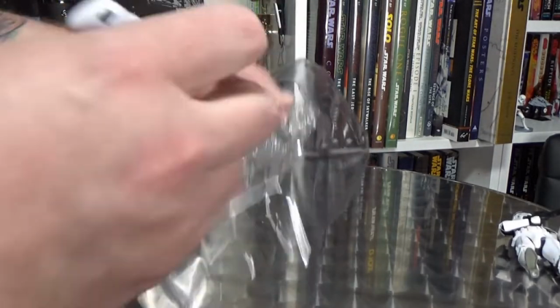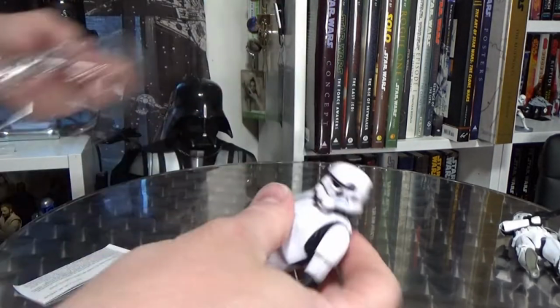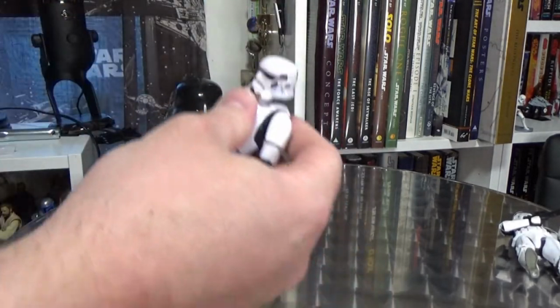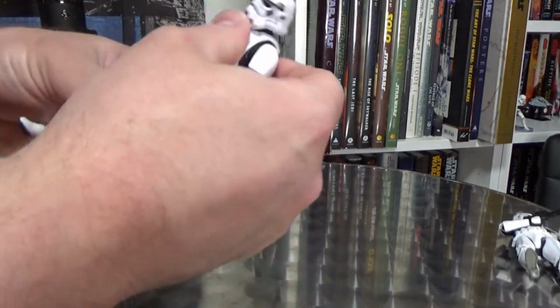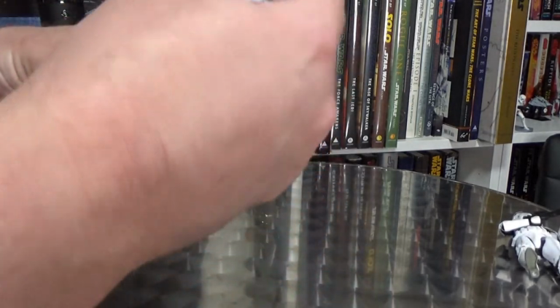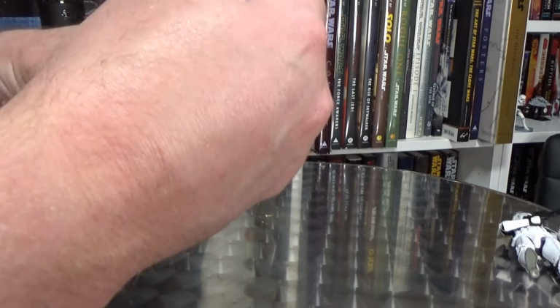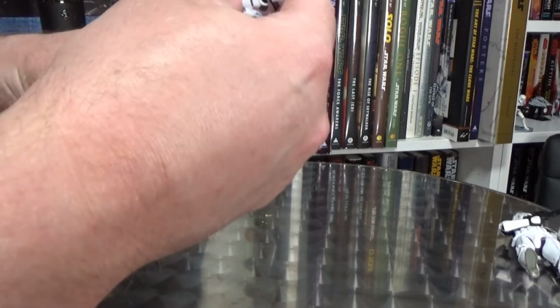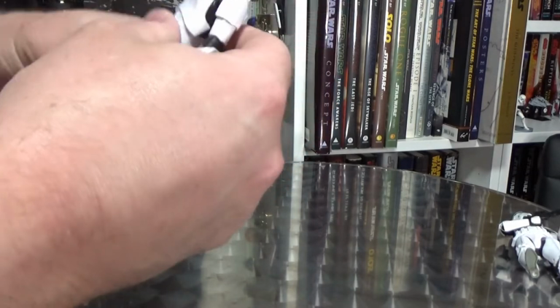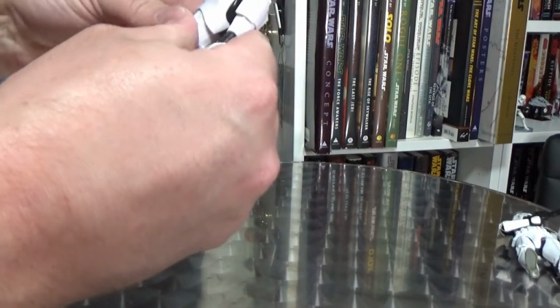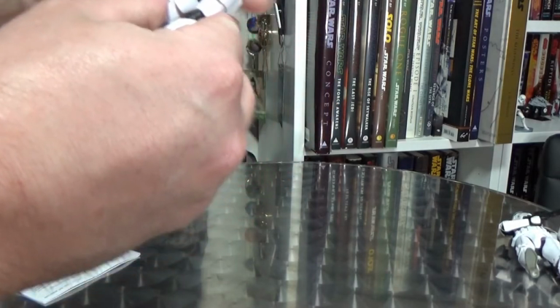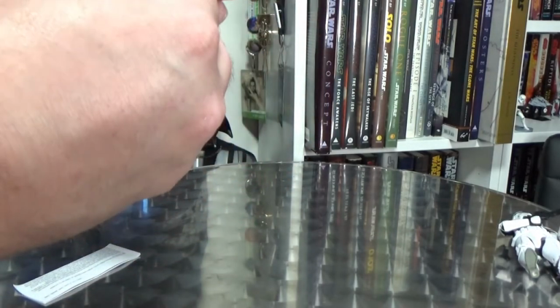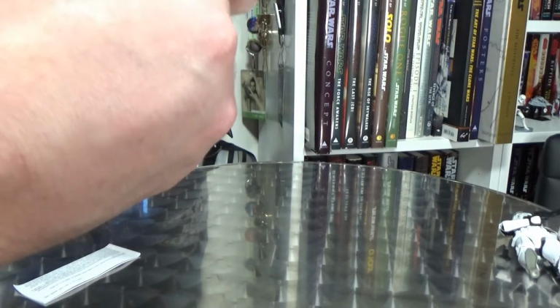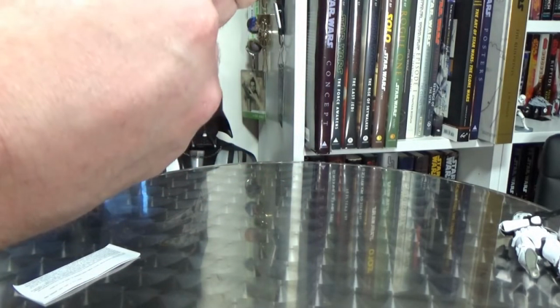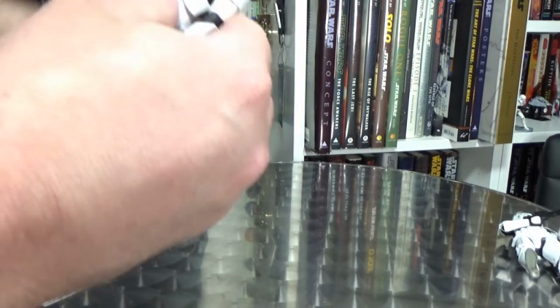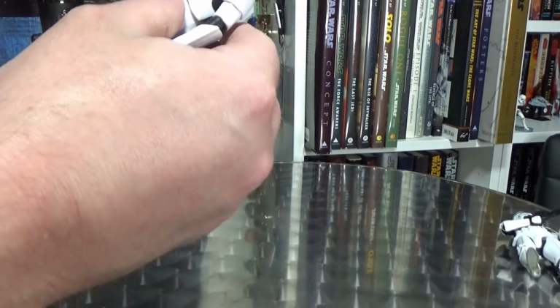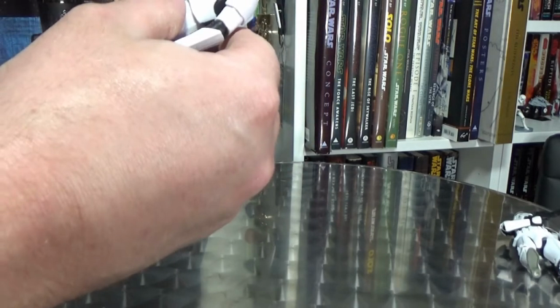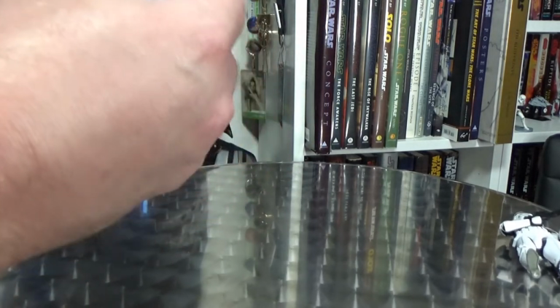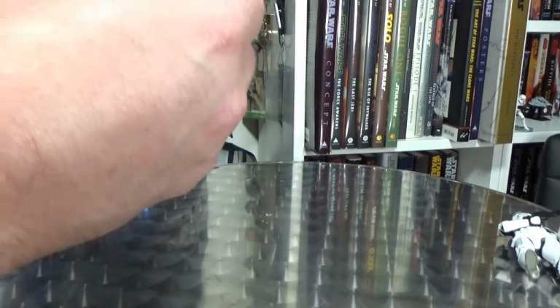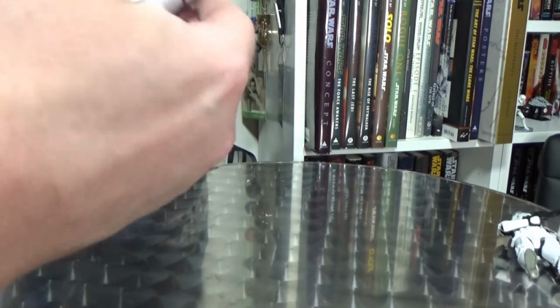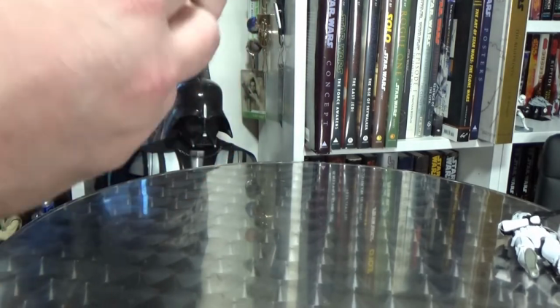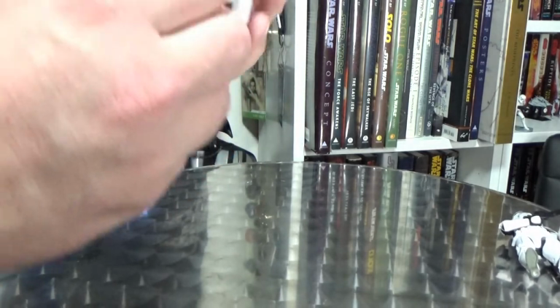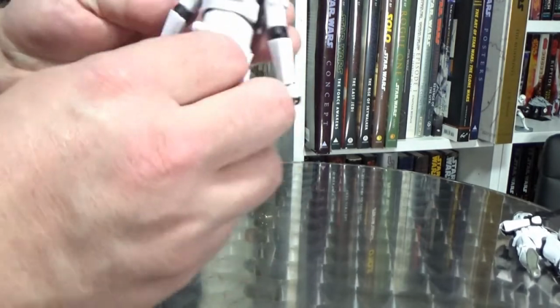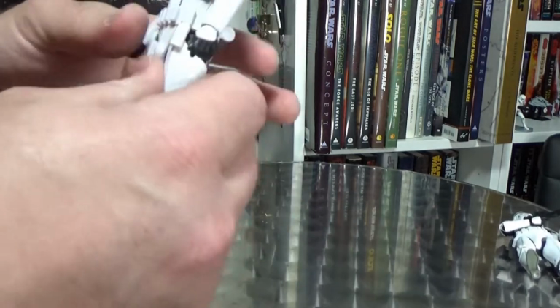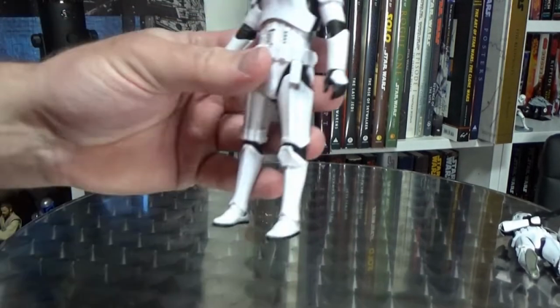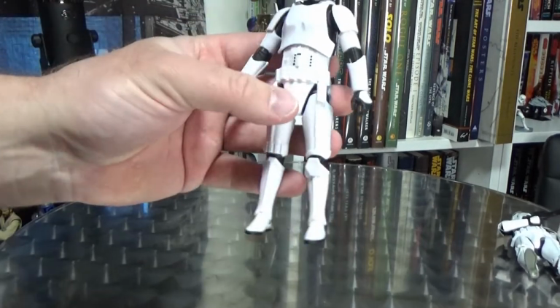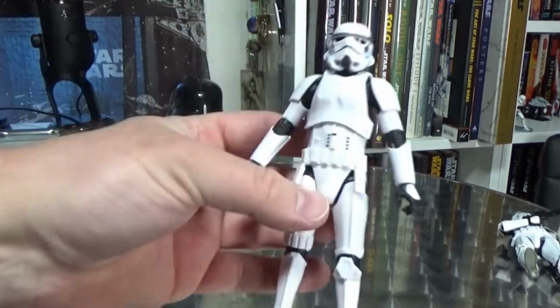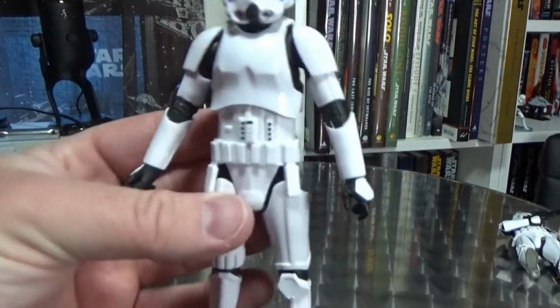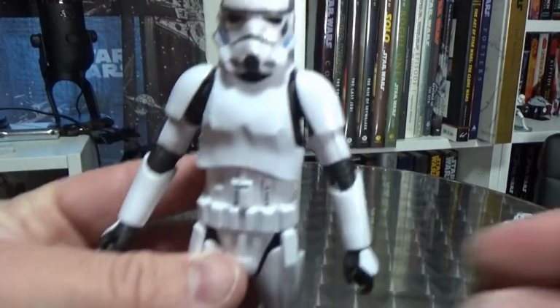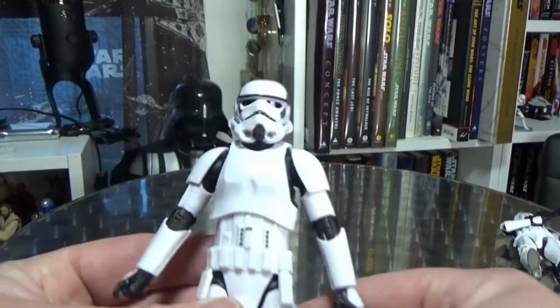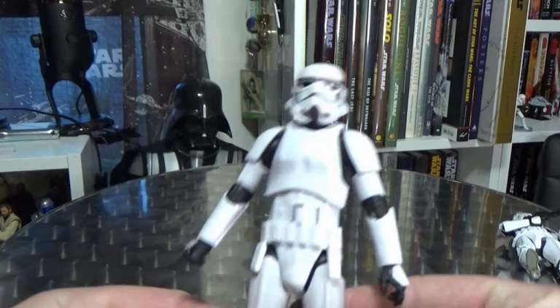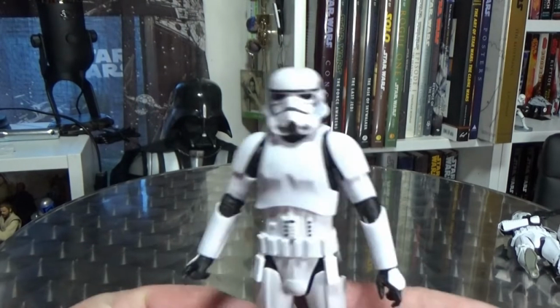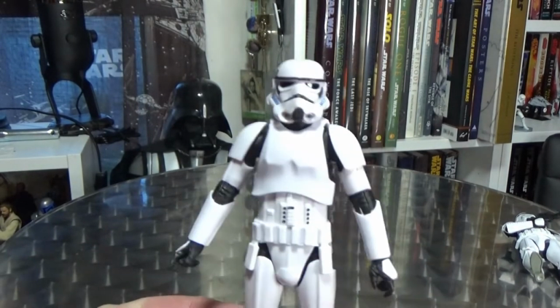Let's take the figure out. Very nice — it's looking good. It's a nice looking Stormtrooper.